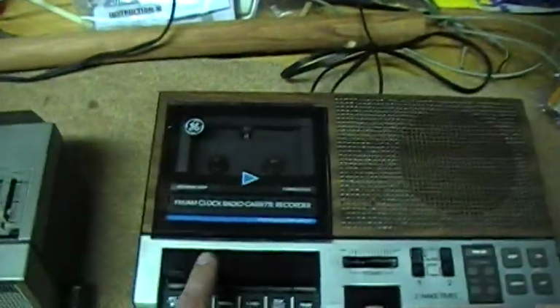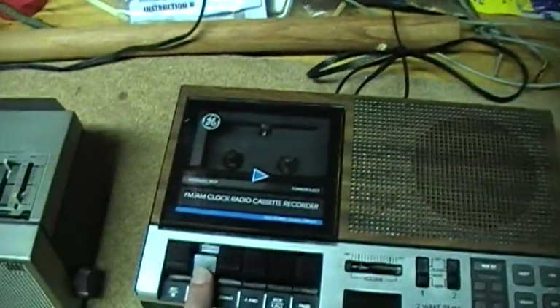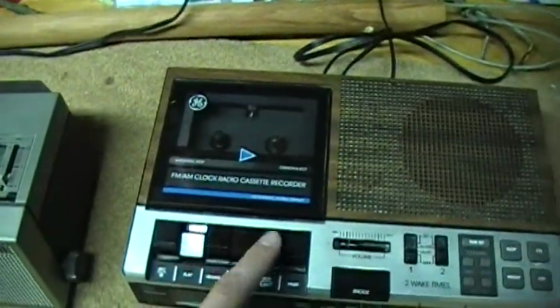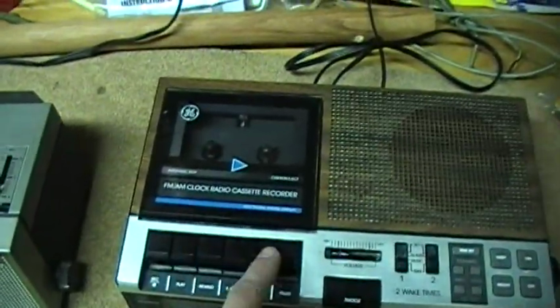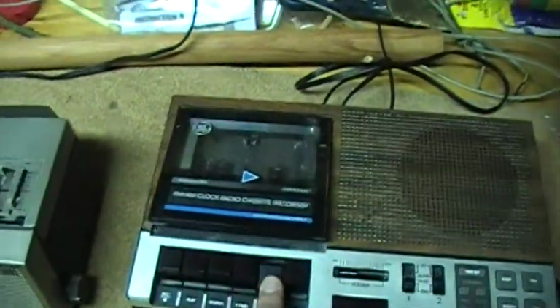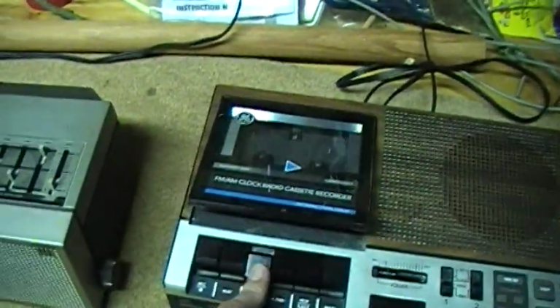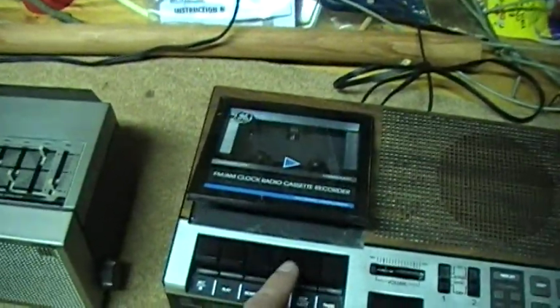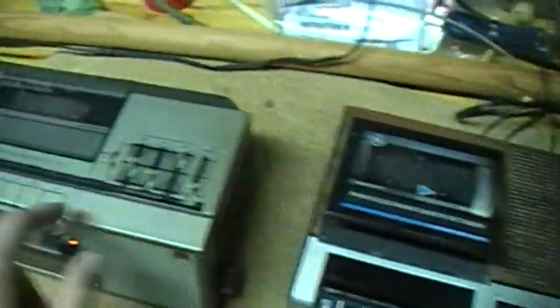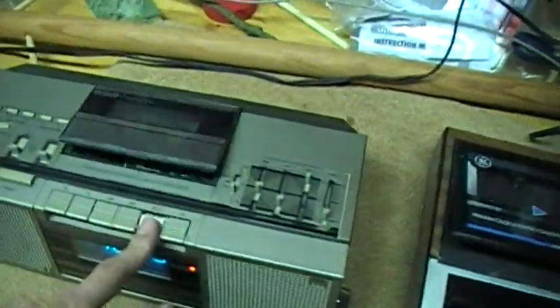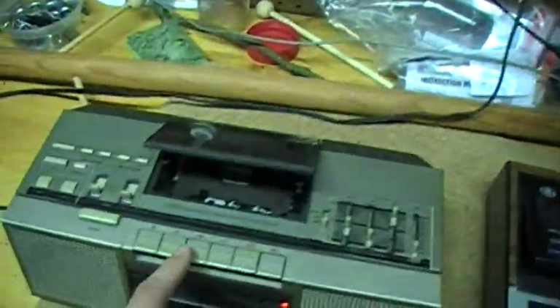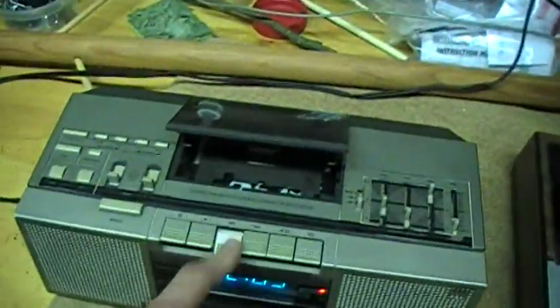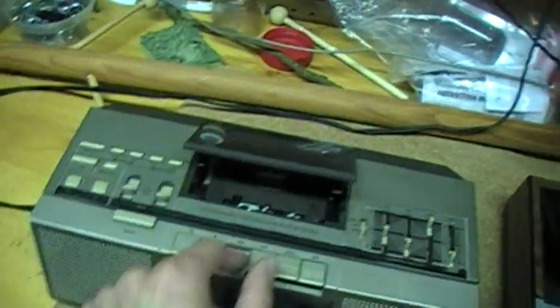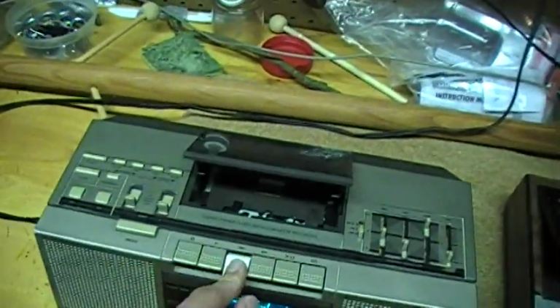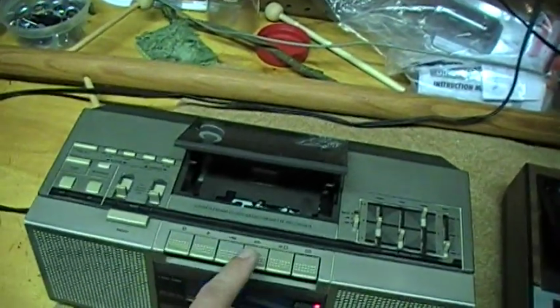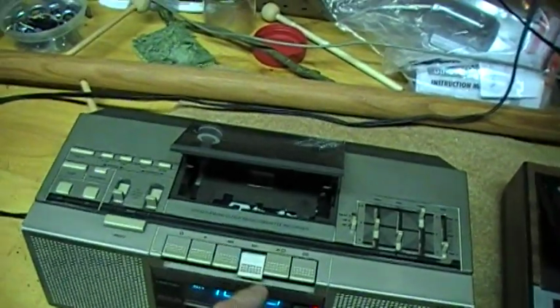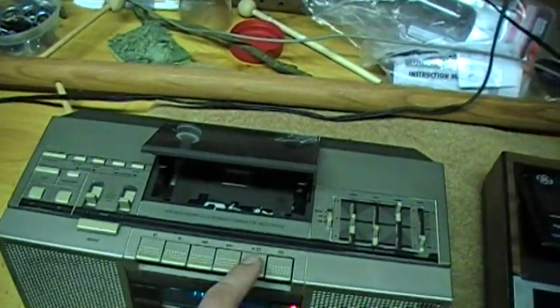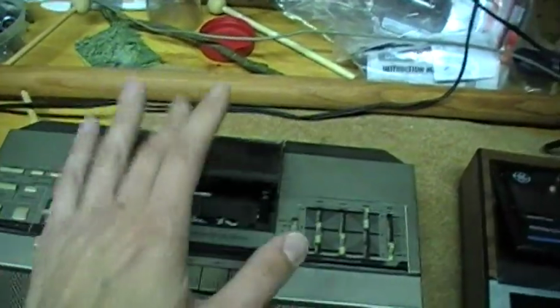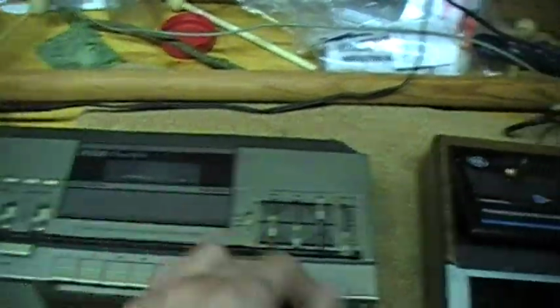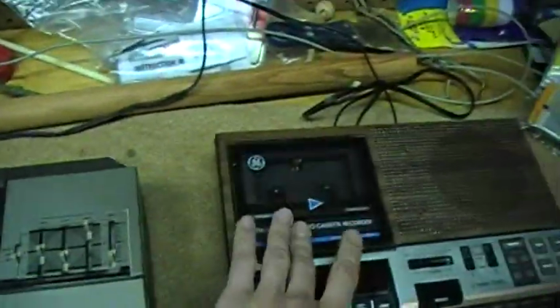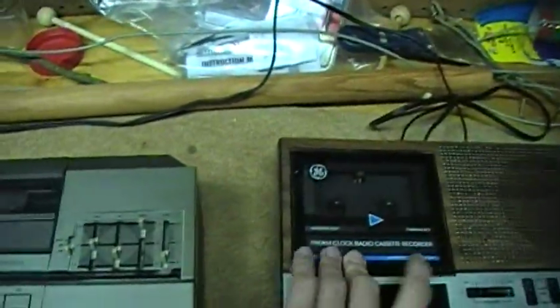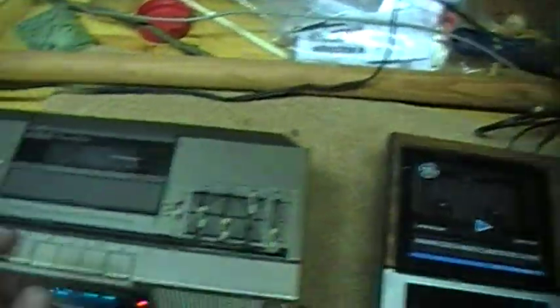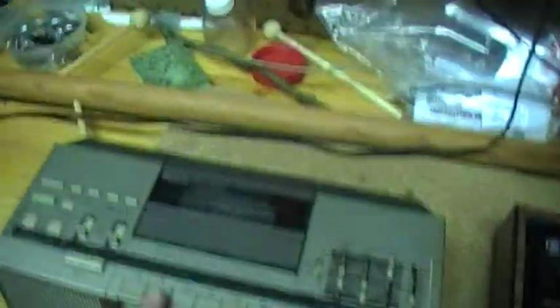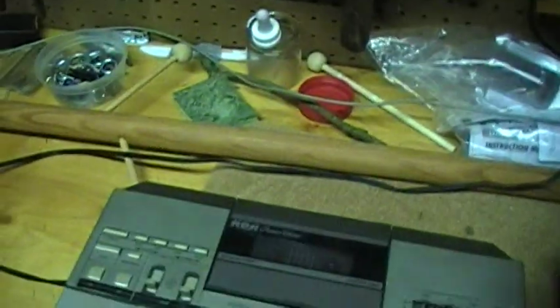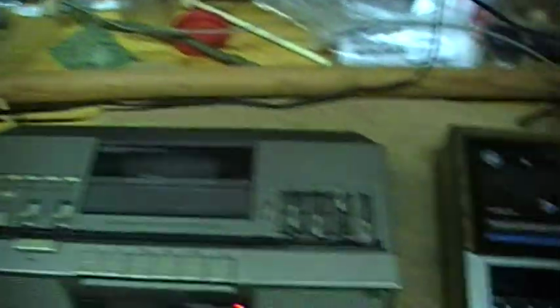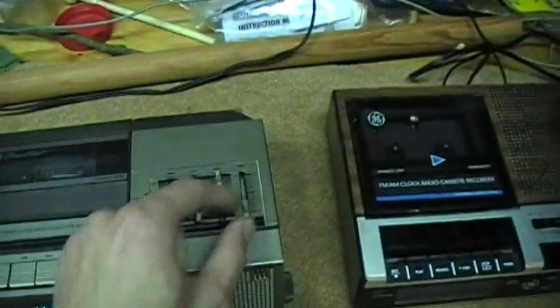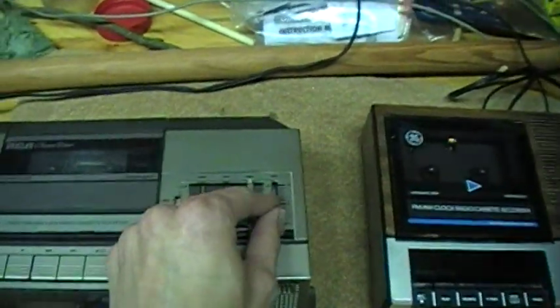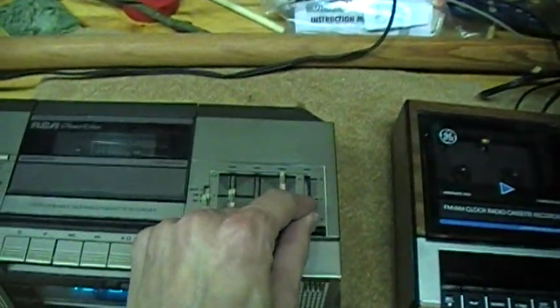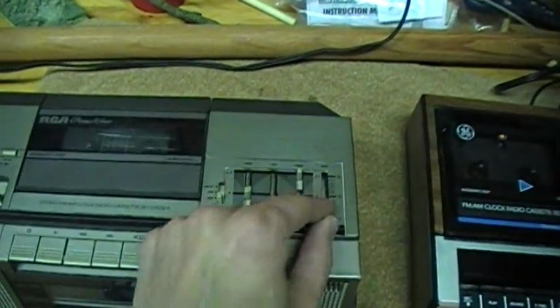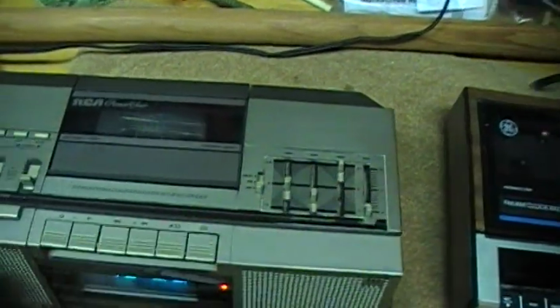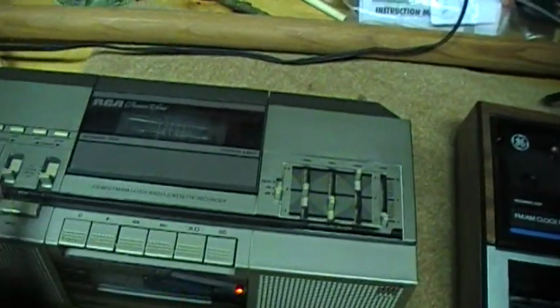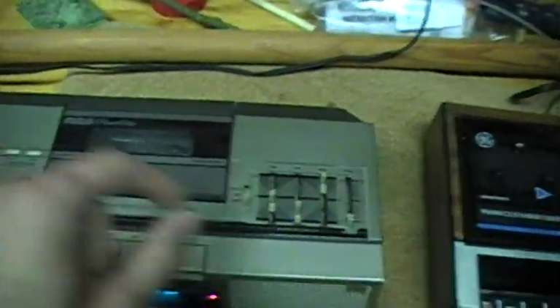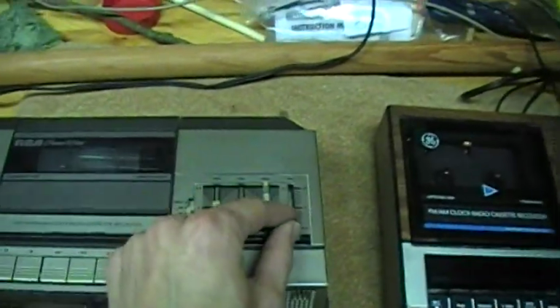The rewind and fast forward do not work on this — that's a common problem even on the RCA model.